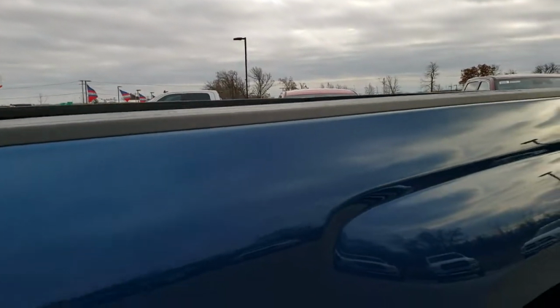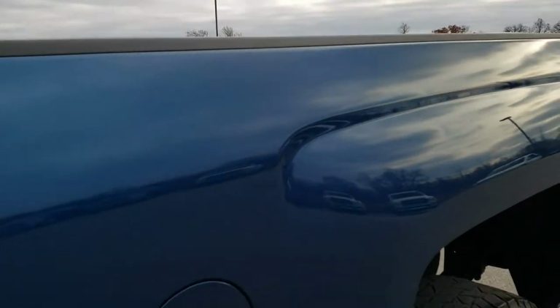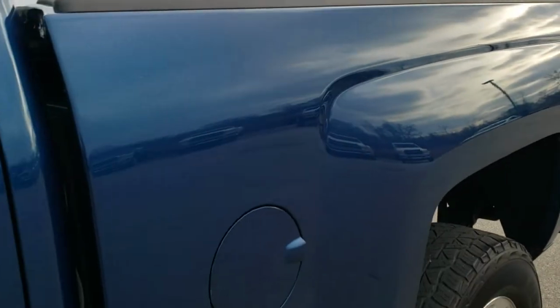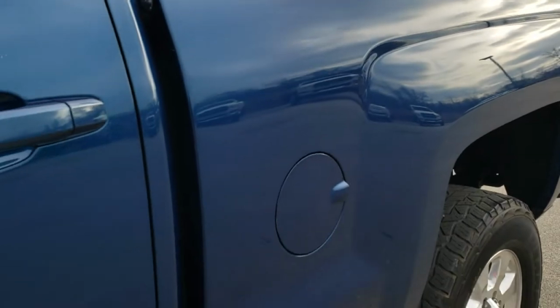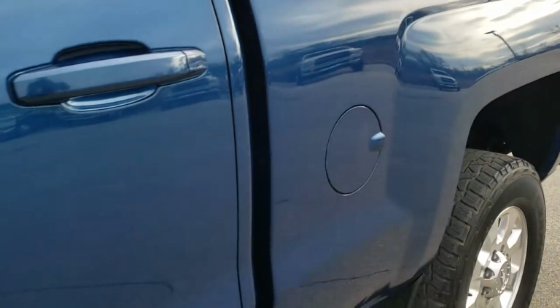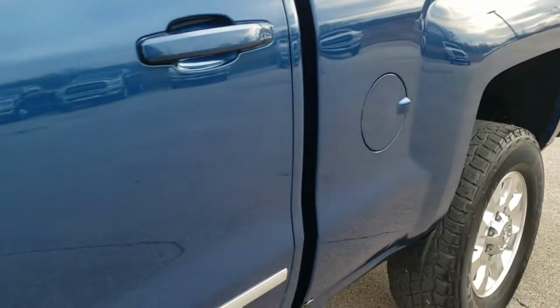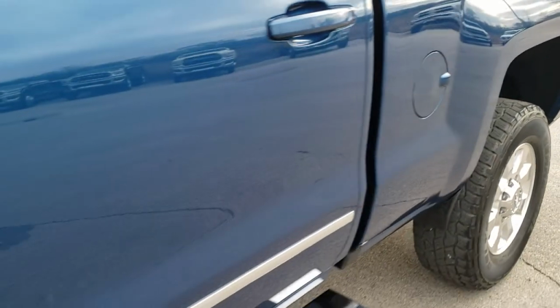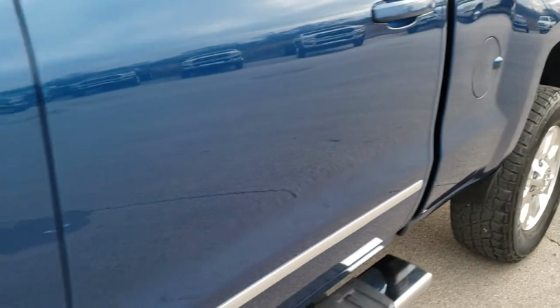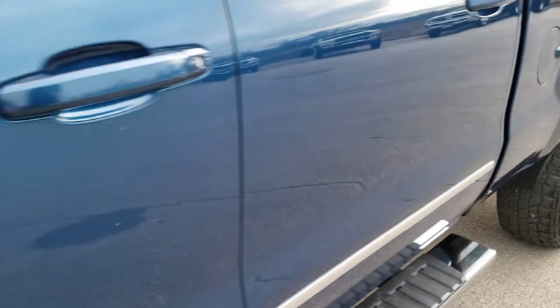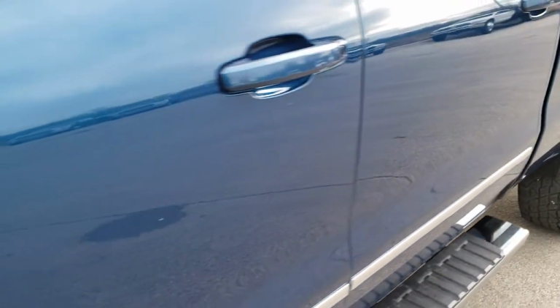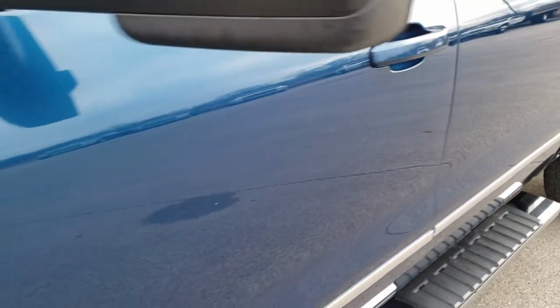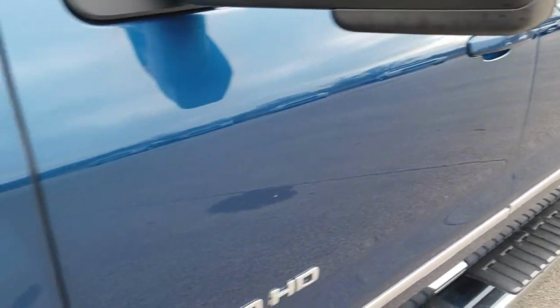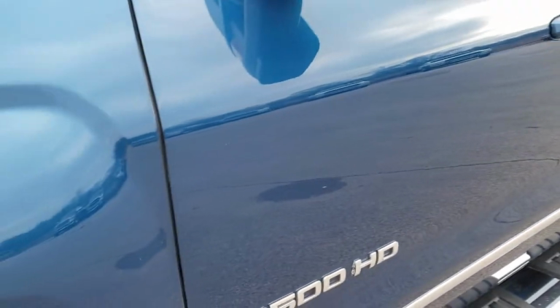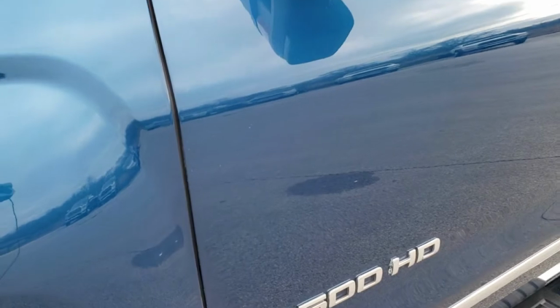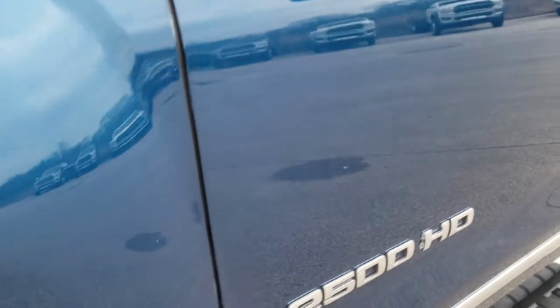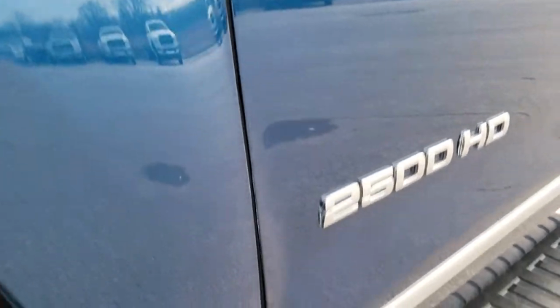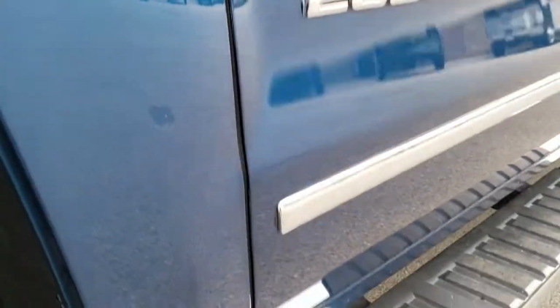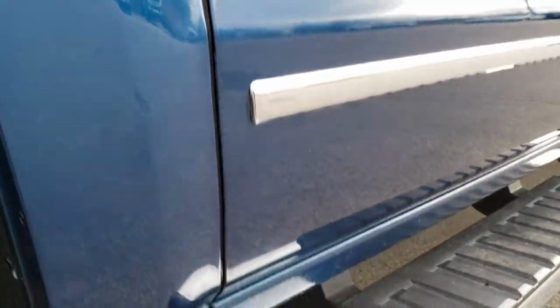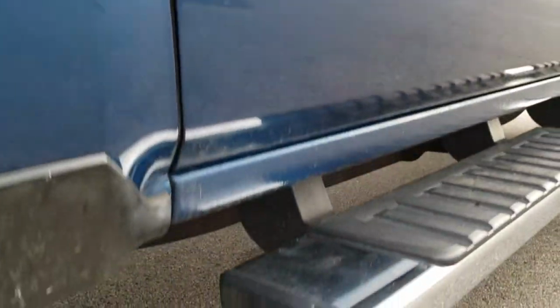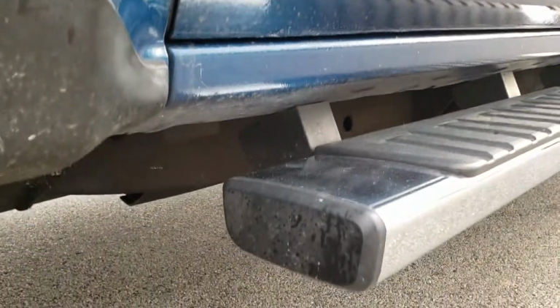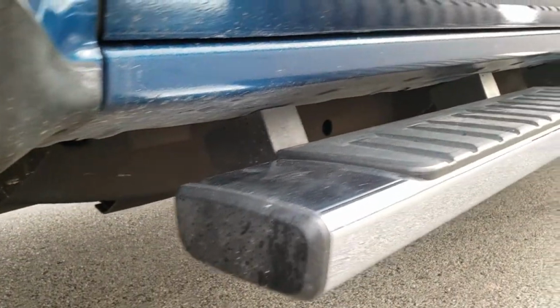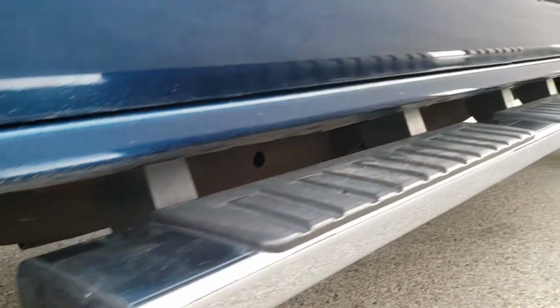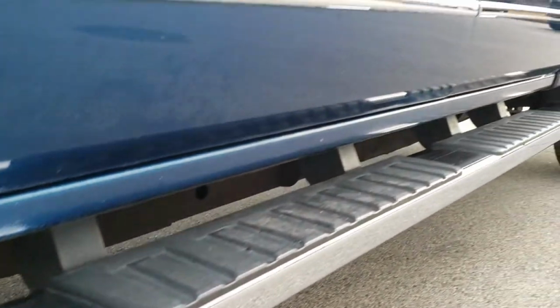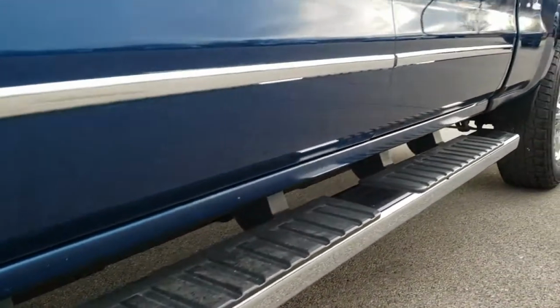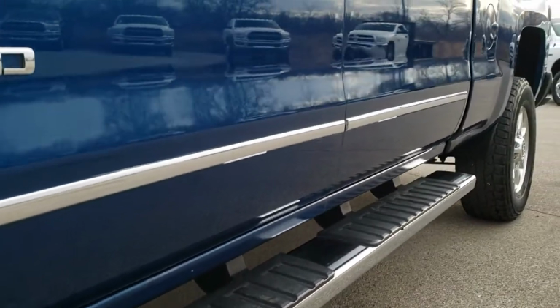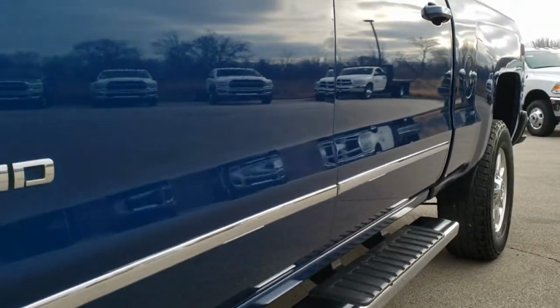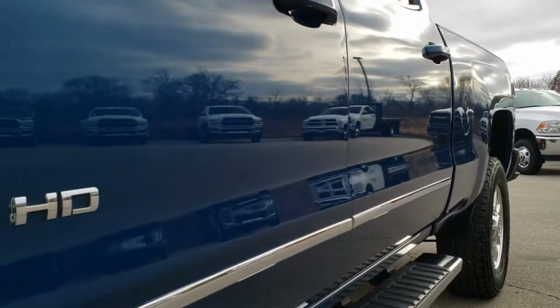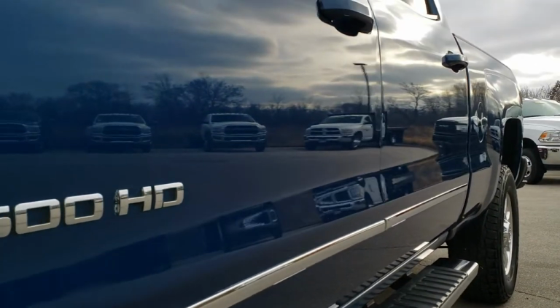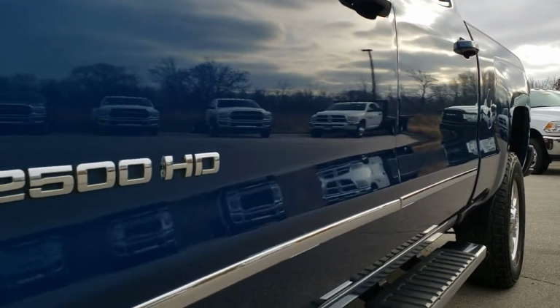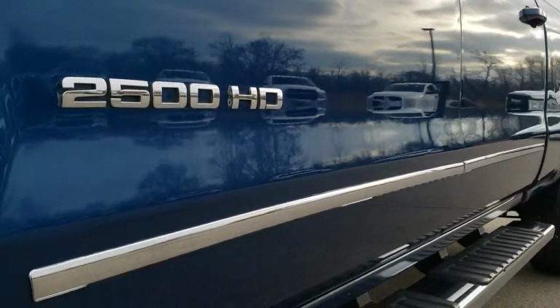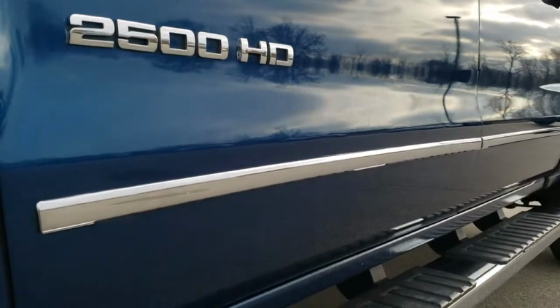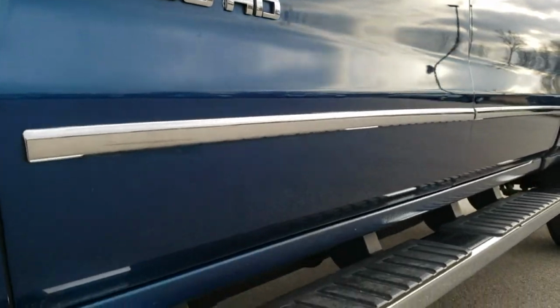Ocean Blue Metallic is the color. We shoot all of our videos in 1080p, 60 frames per second. So if you have HD capabilities on your computer, tablet or smartphone device, turn them on right now because it is like you're right here looking at the truck with me — and definitely your best way to check out the vehicle quality and condition before seeing it in person.